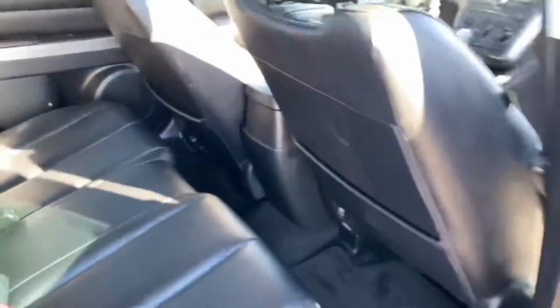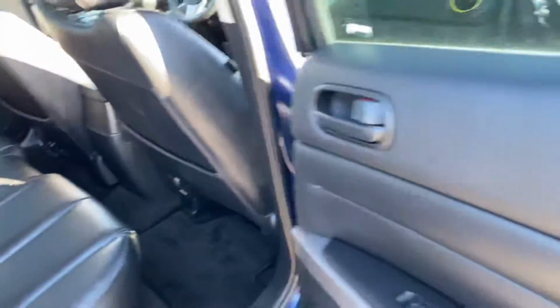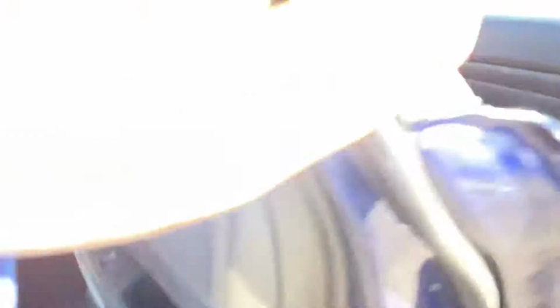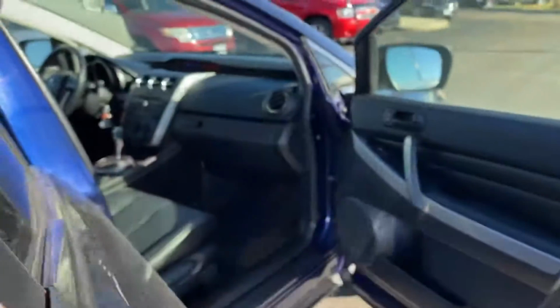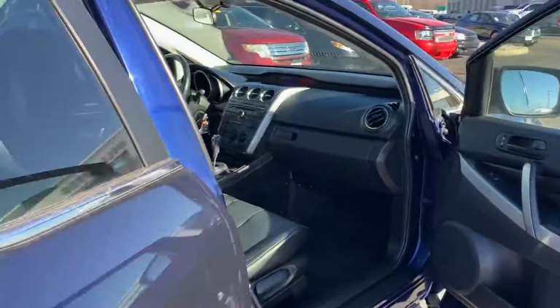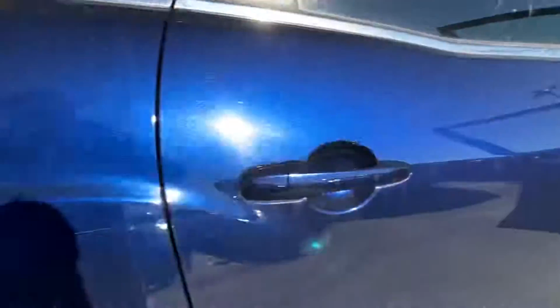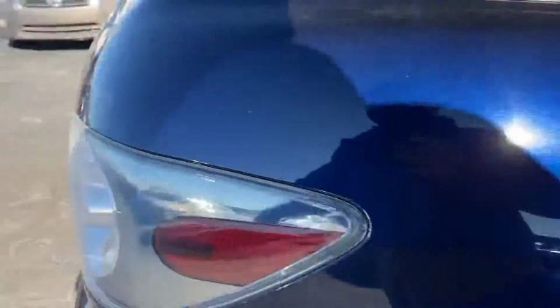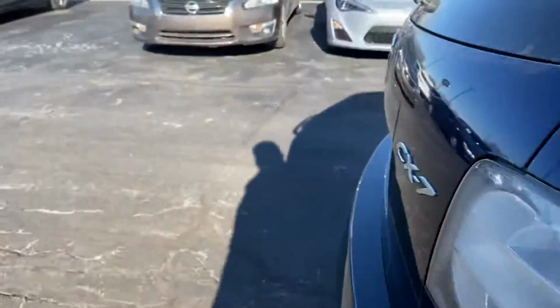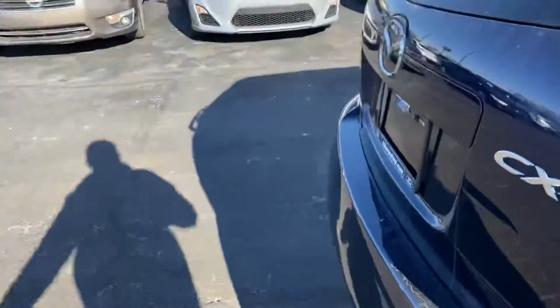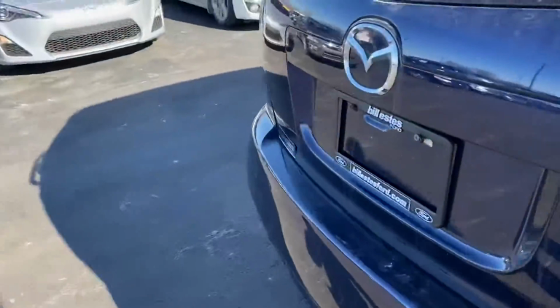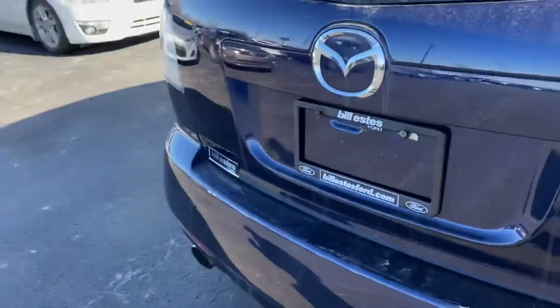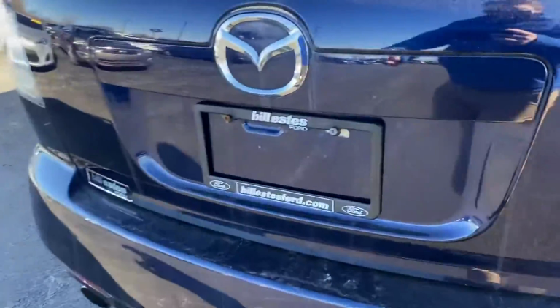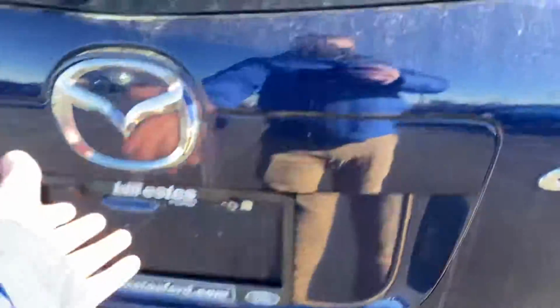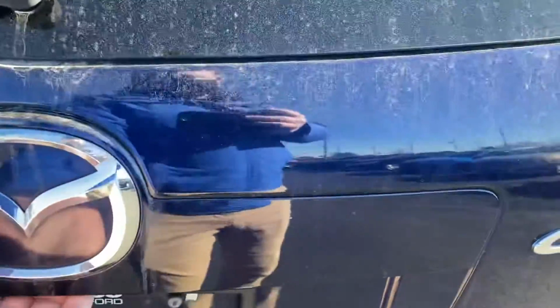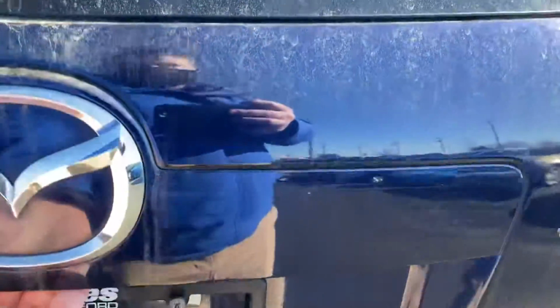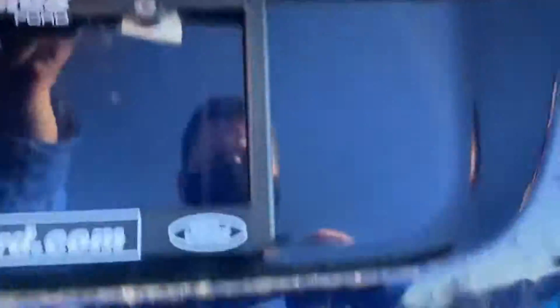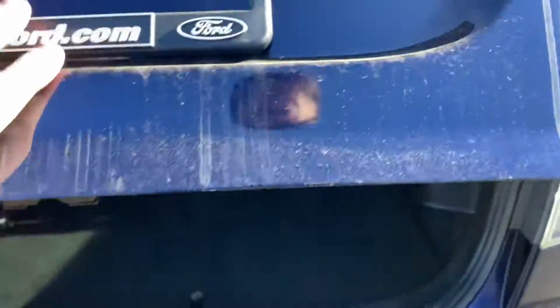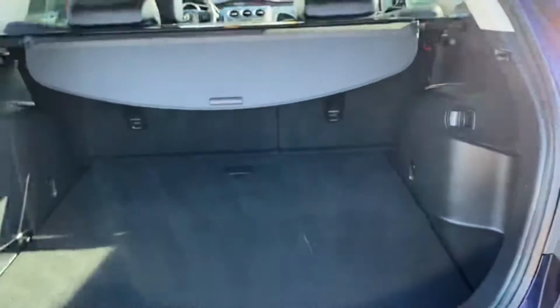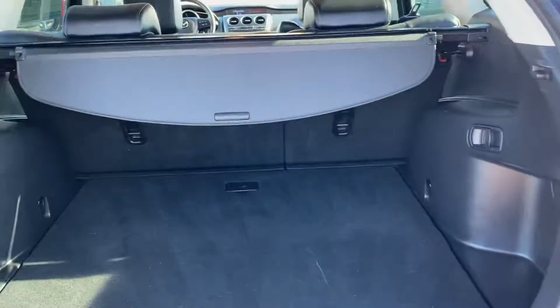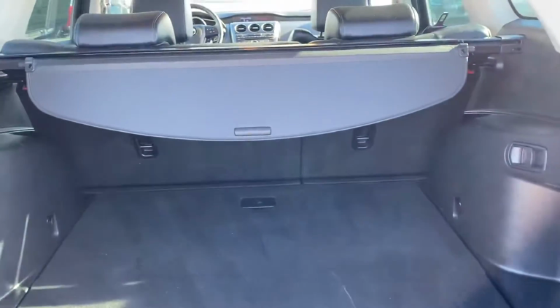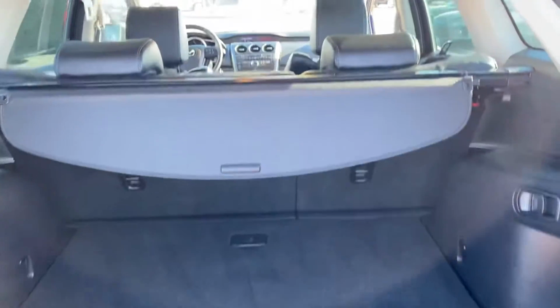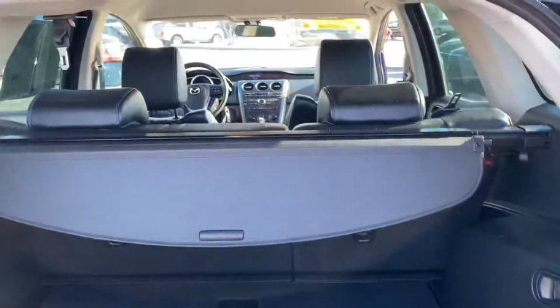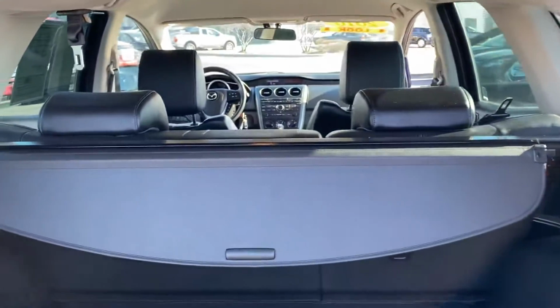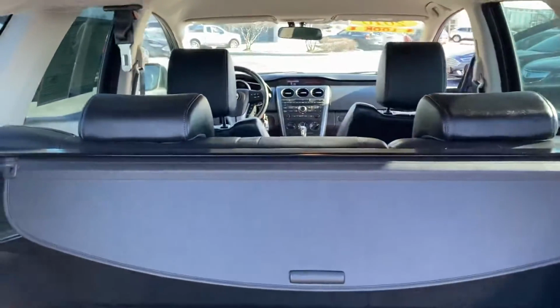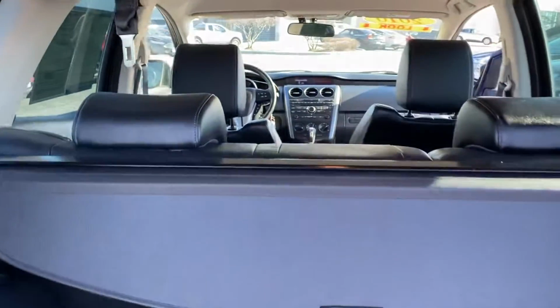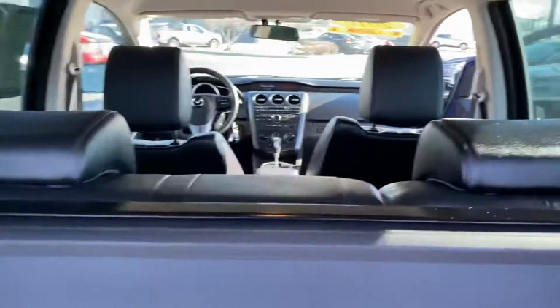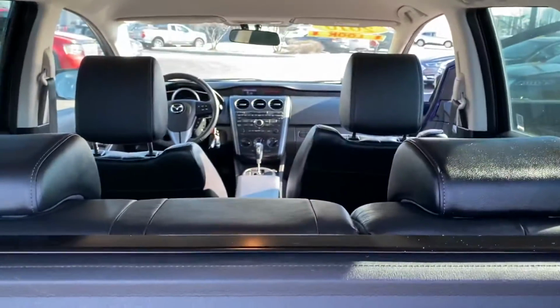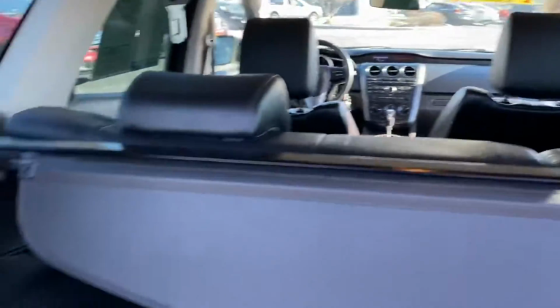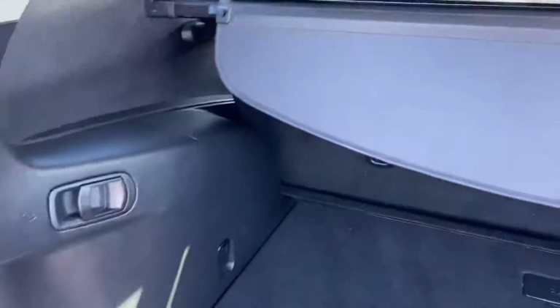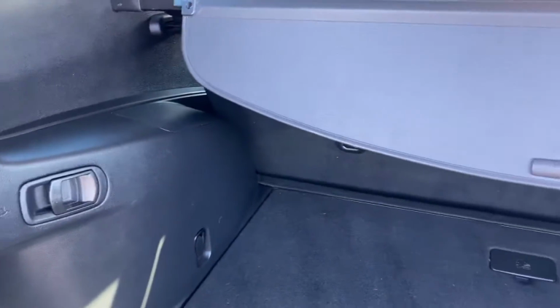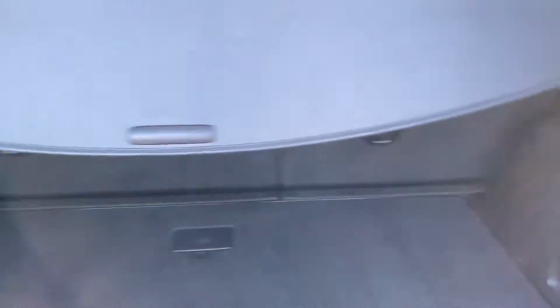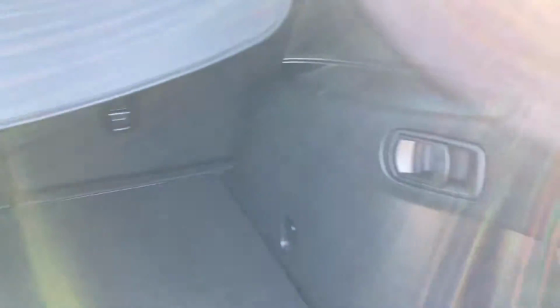I do have the original window sticker in the gold box as well — I did take this in on trade. Look at that back hatch; you have the privacy screen right here as well, and the seats do fold down if you need that extra storage.